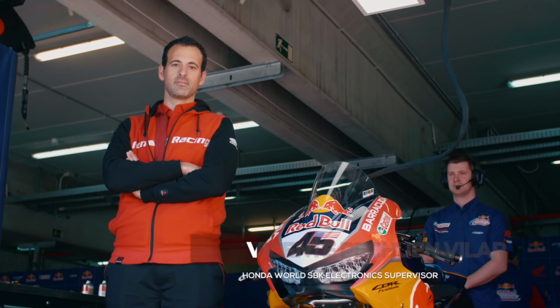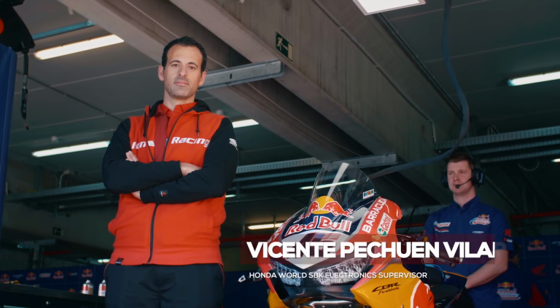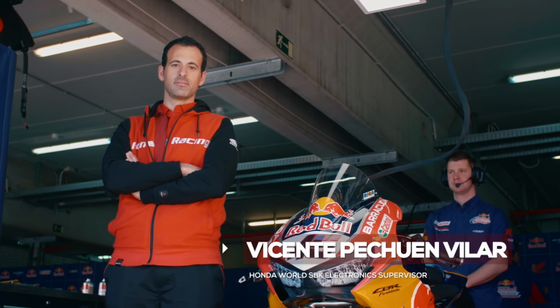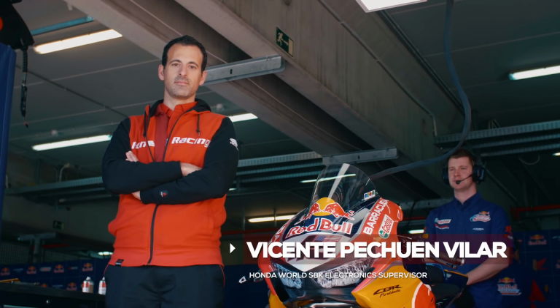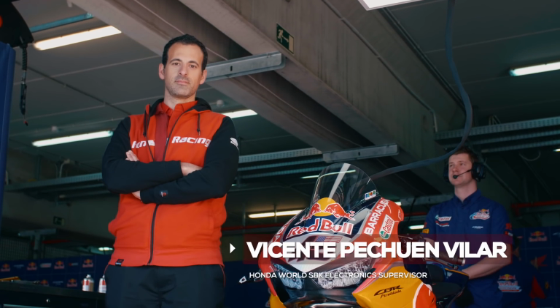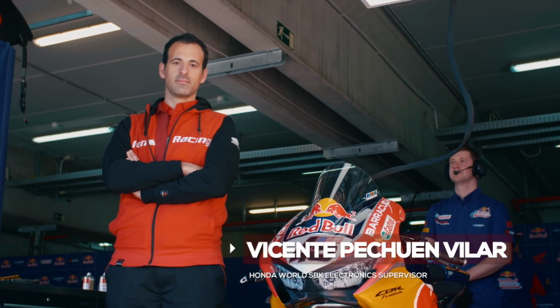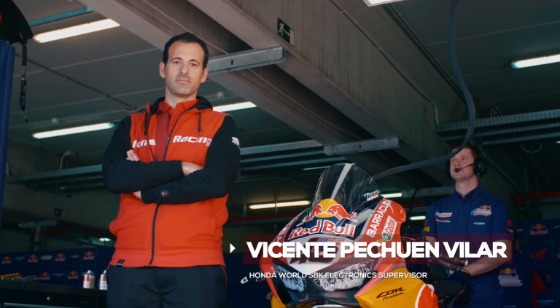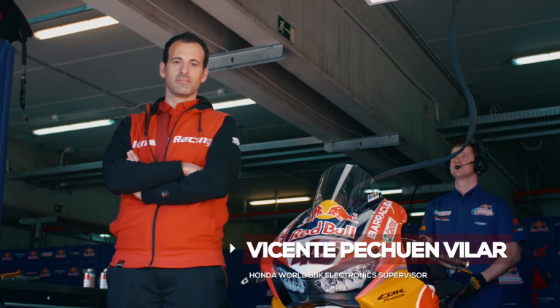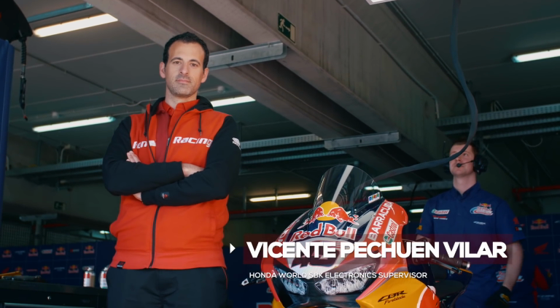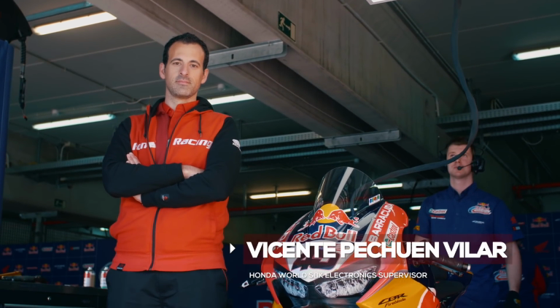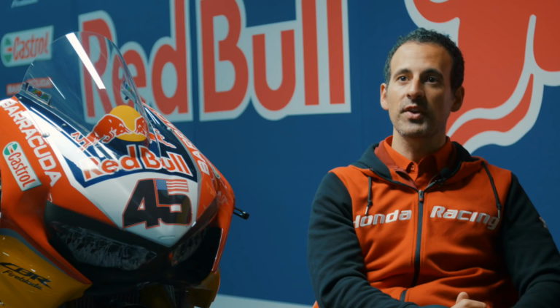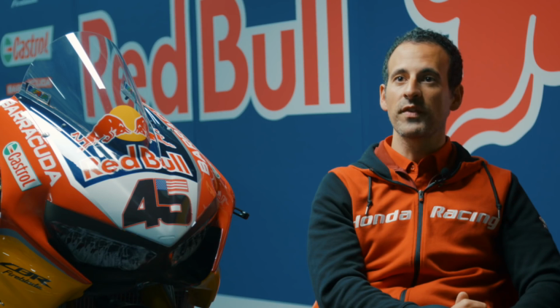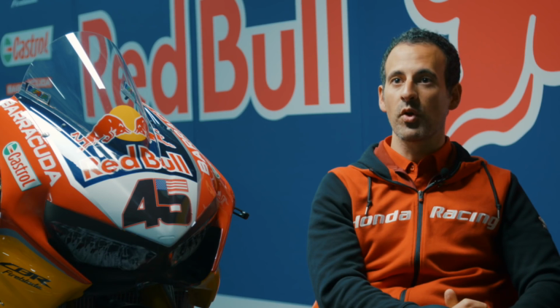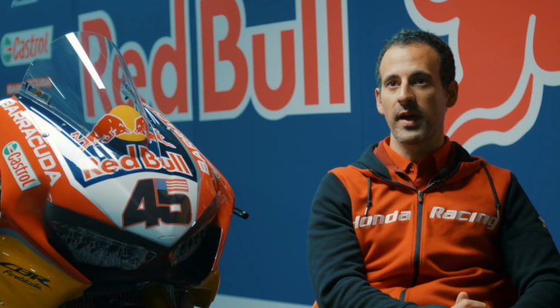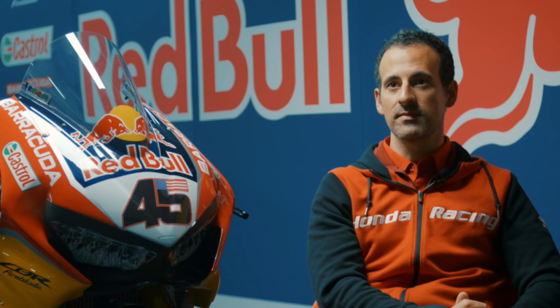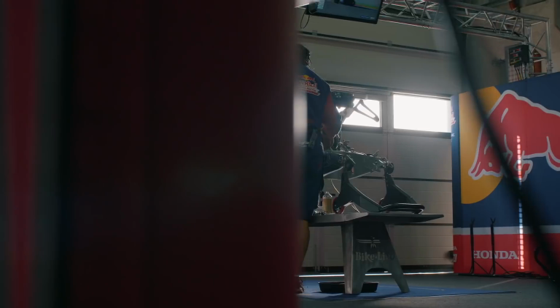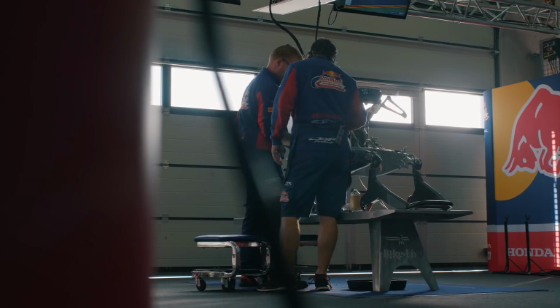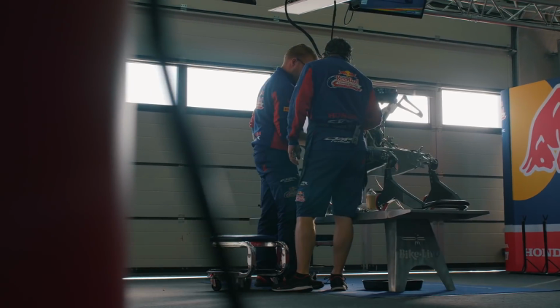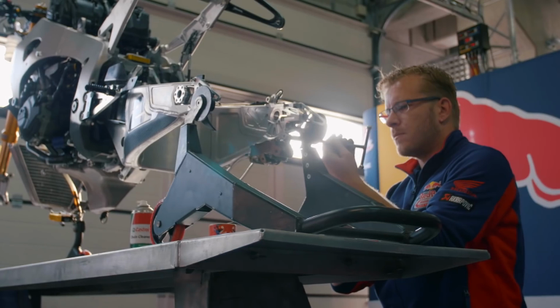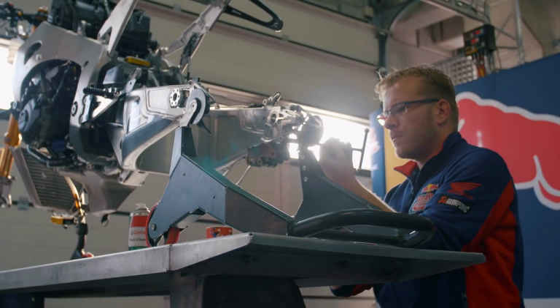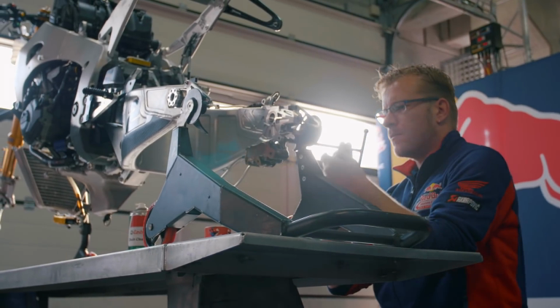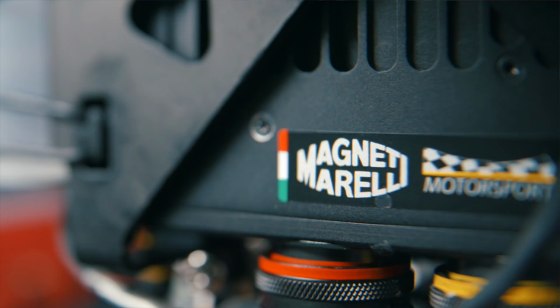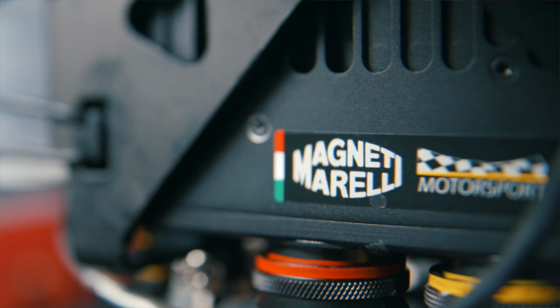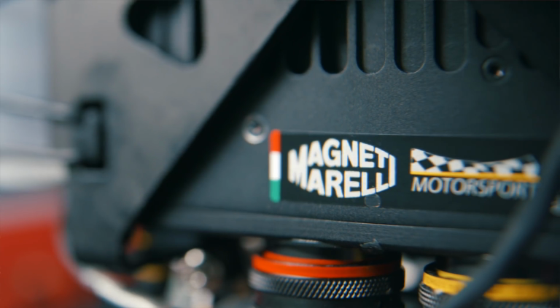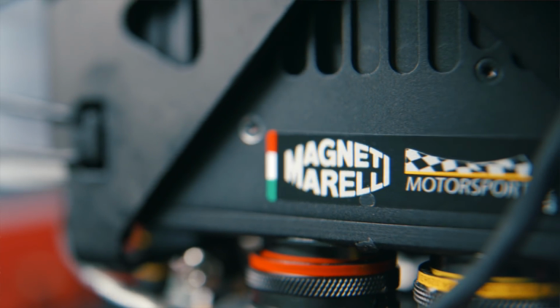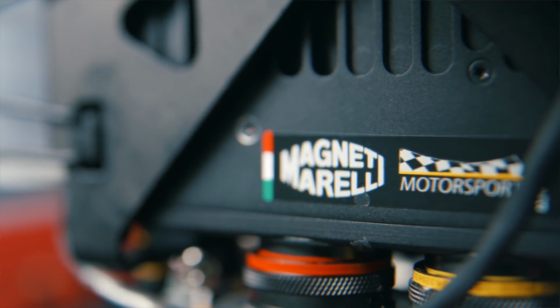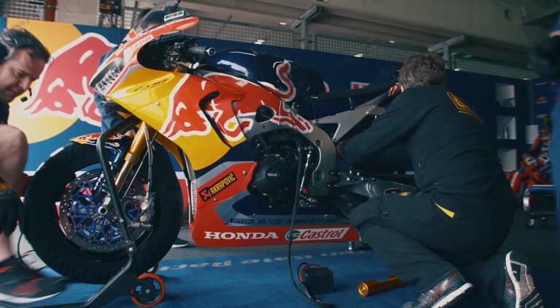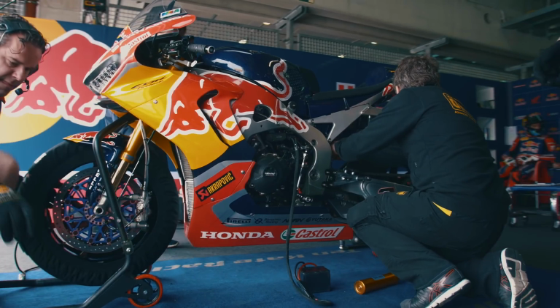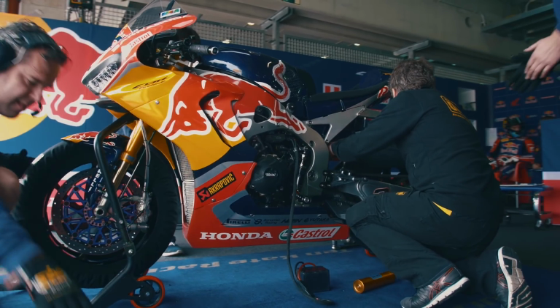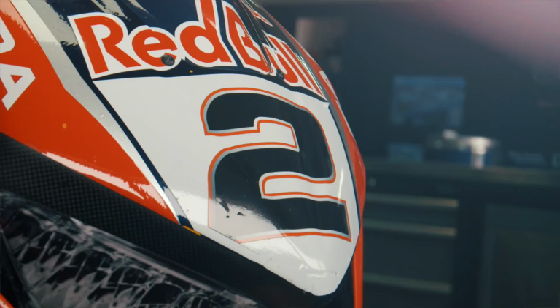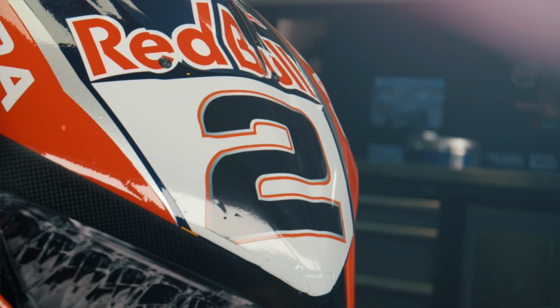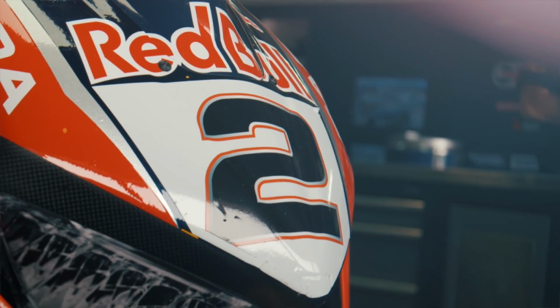I am Vicente Pecciuan Vilar. I am the electronics coordinator for the Honda World Superbikes. I'm going to be giving you an overview on the electronic systems on the CBR1000RR.